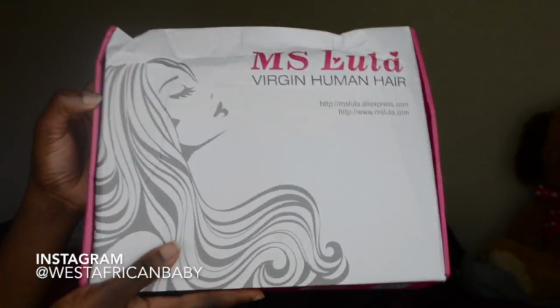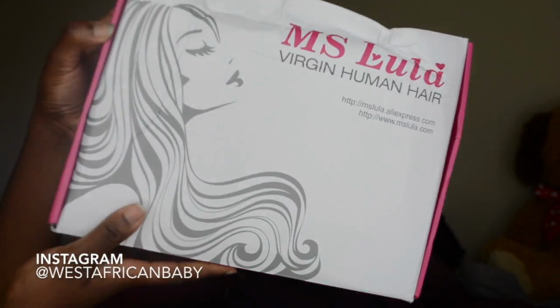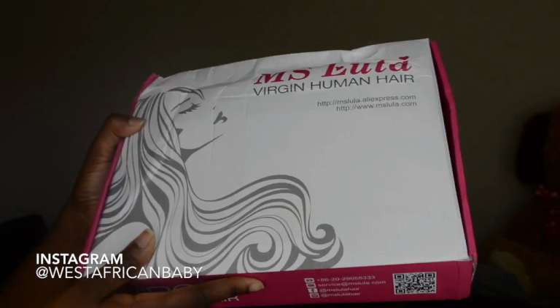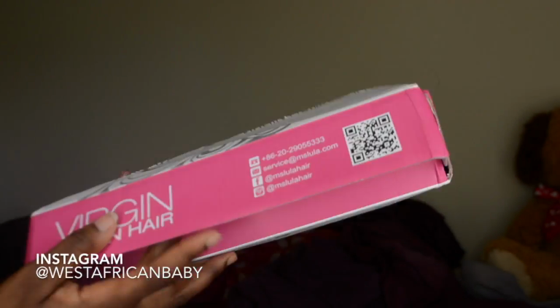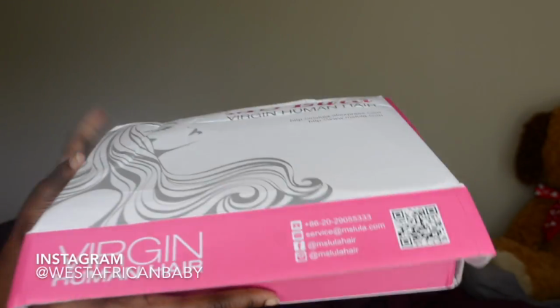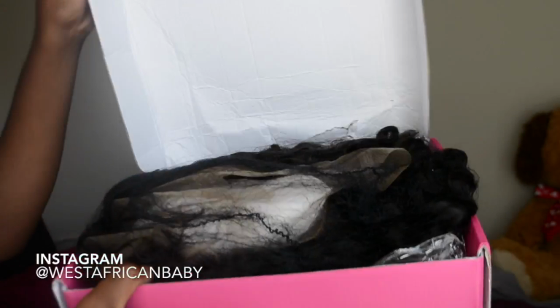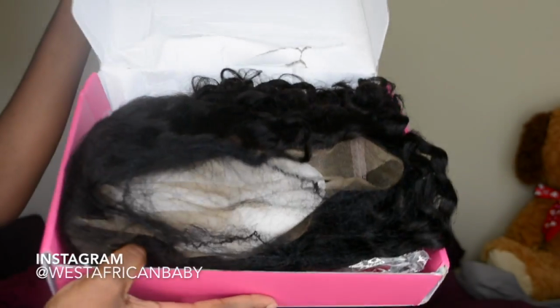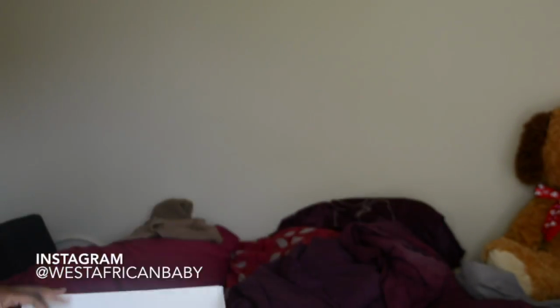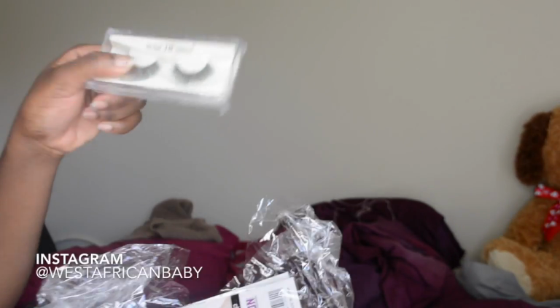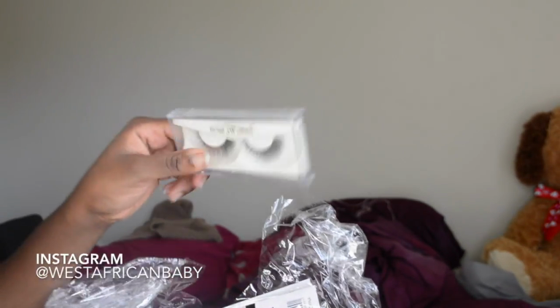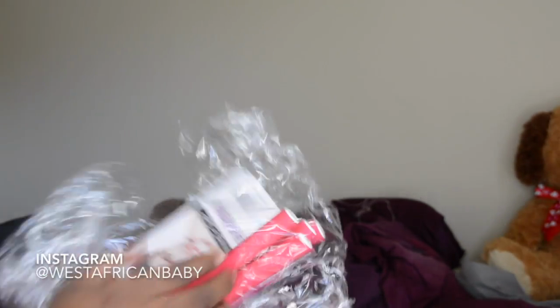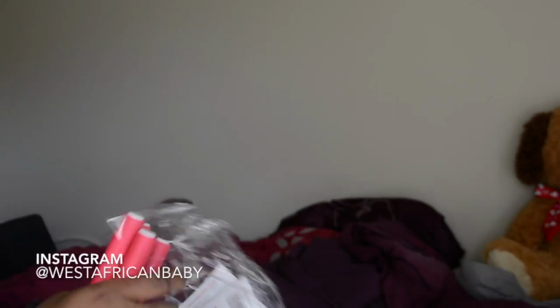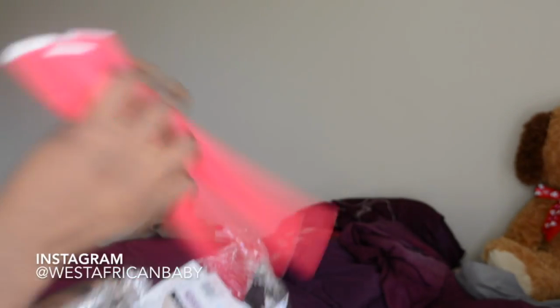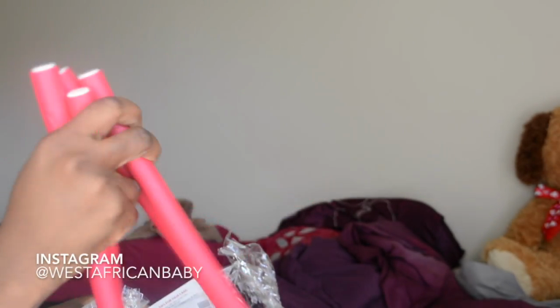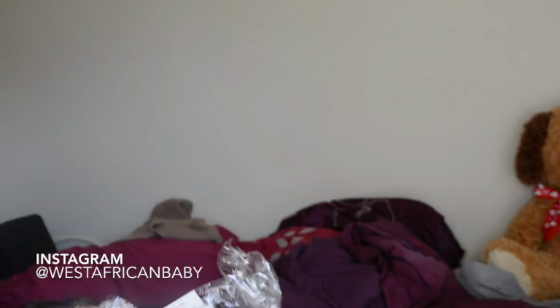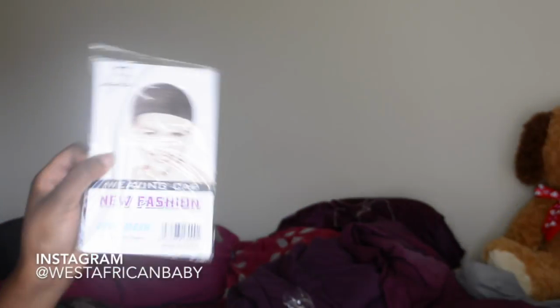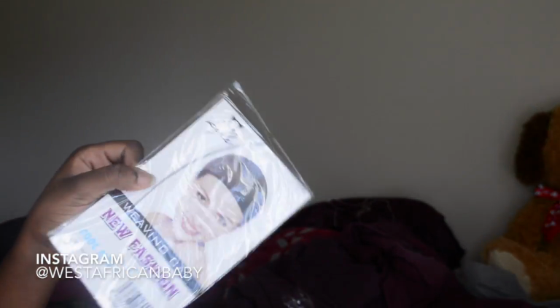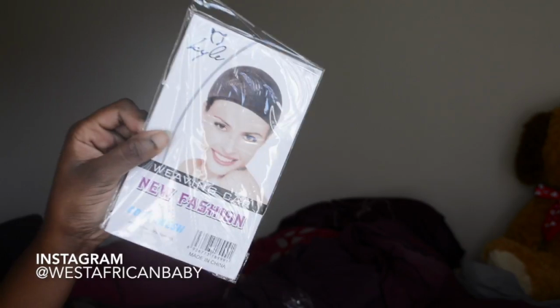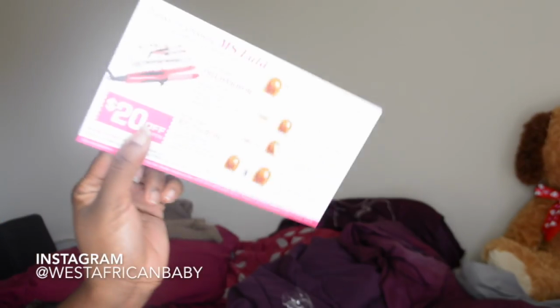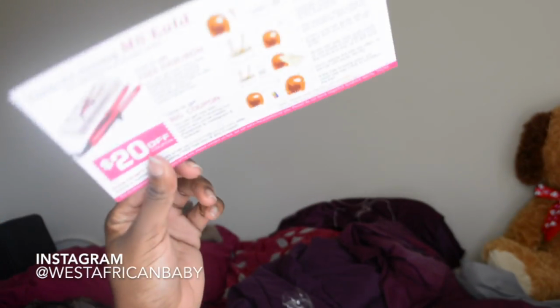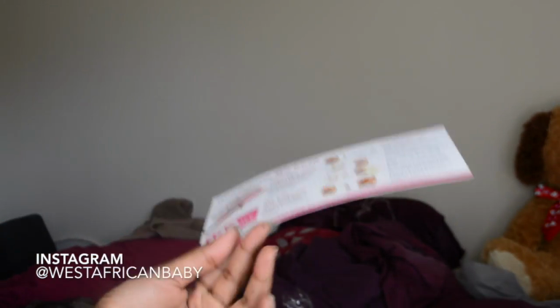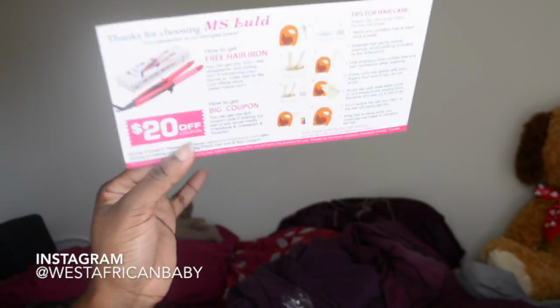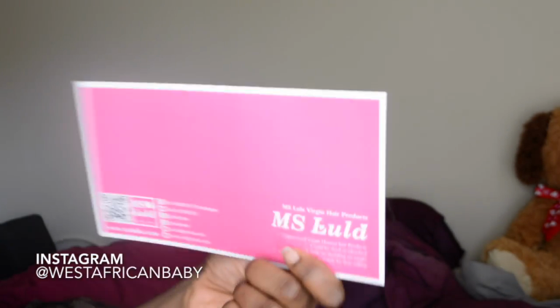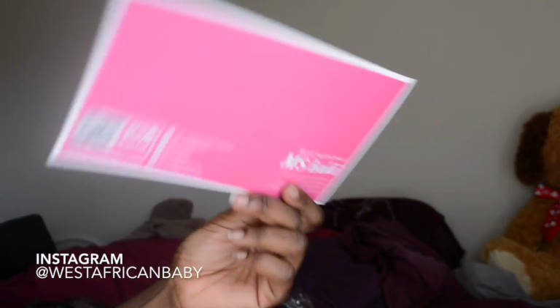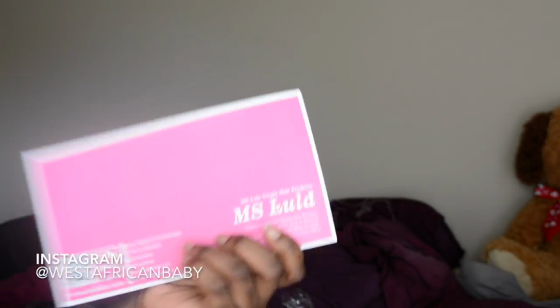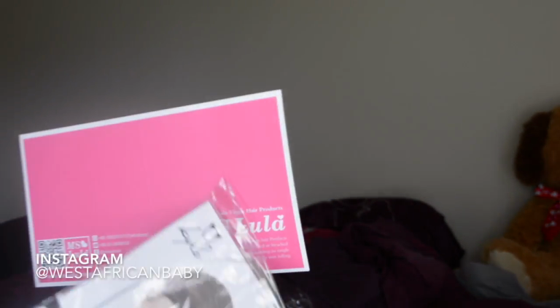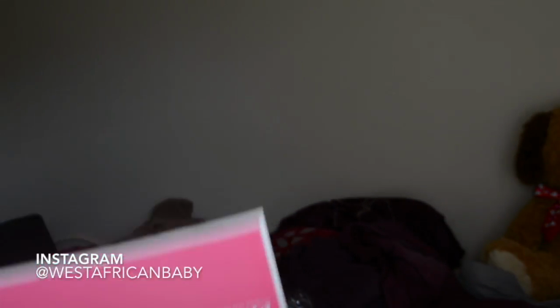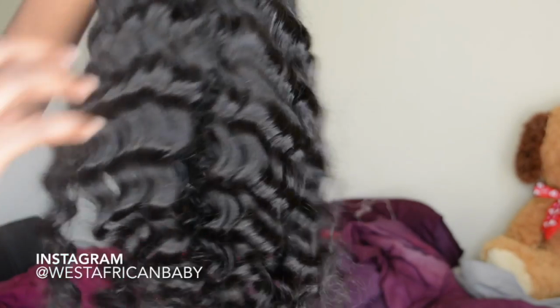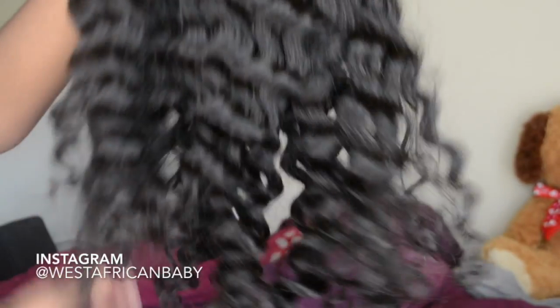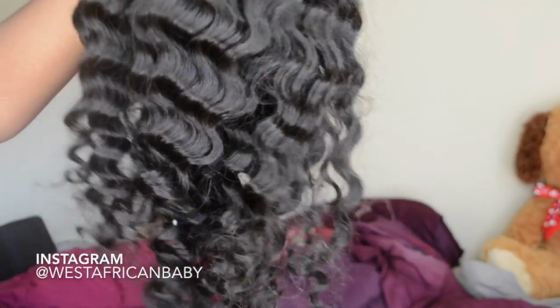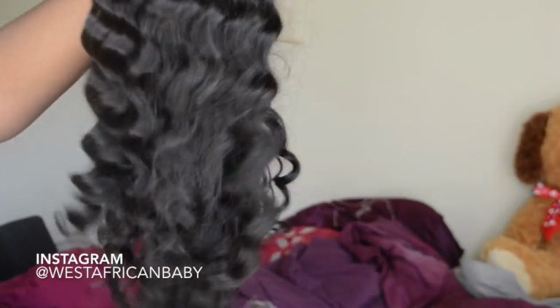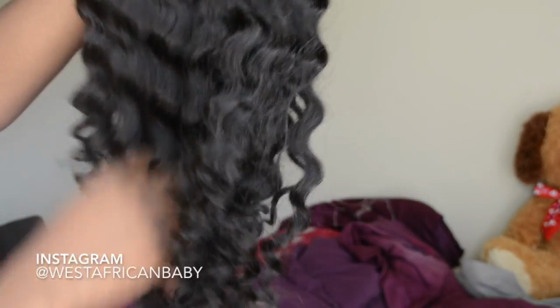So this is the box that the hair came in — as you can see it says Miss Lula on the front. This is the wig. It comes with some false lashes, some flexi rods for when you wash and condition the hair, a hair net, and also an instruction card on how to take care of the wig.